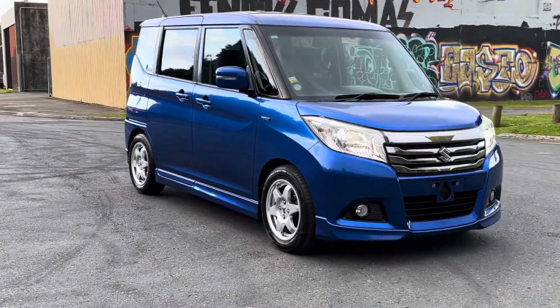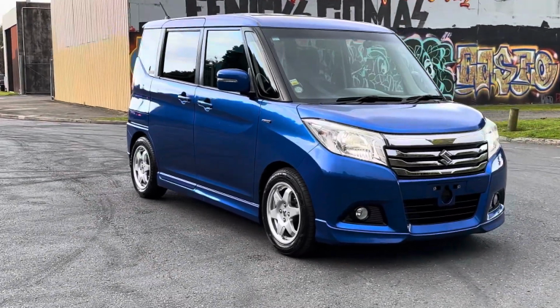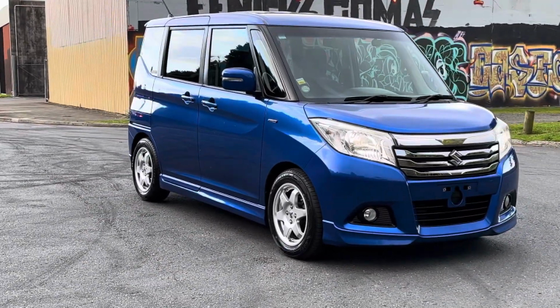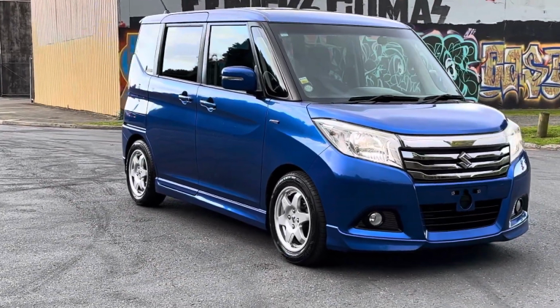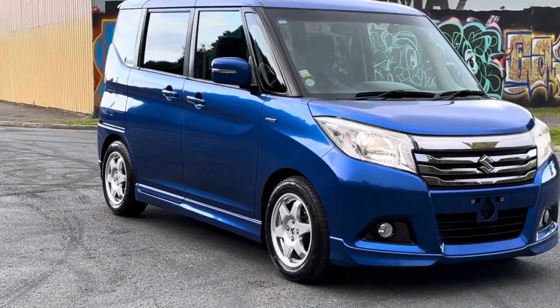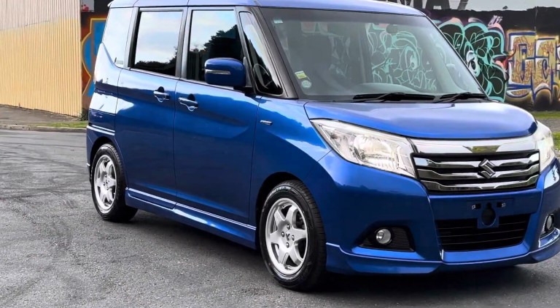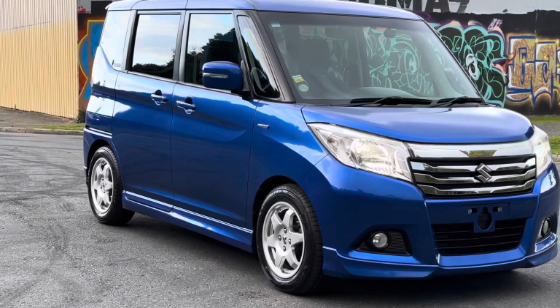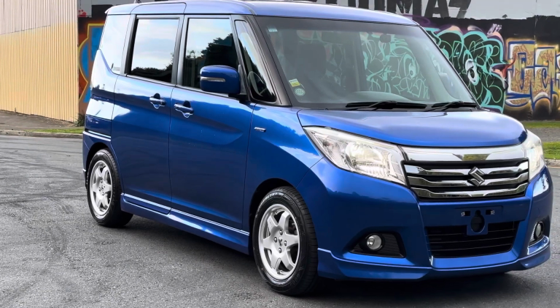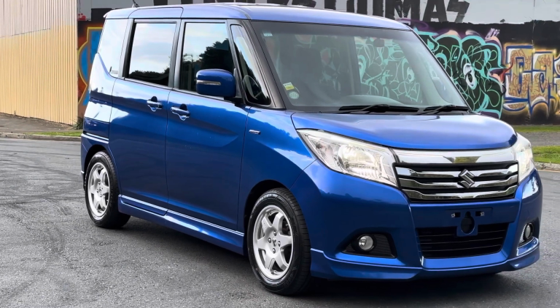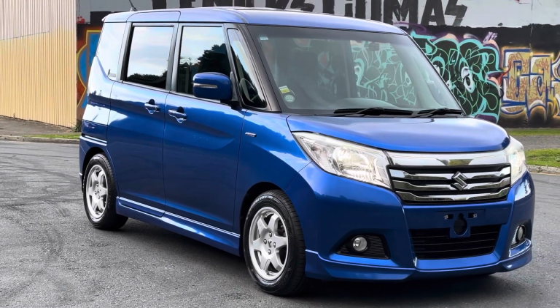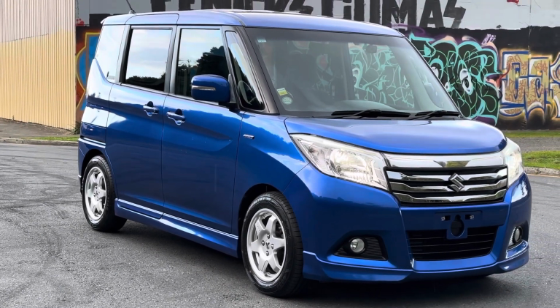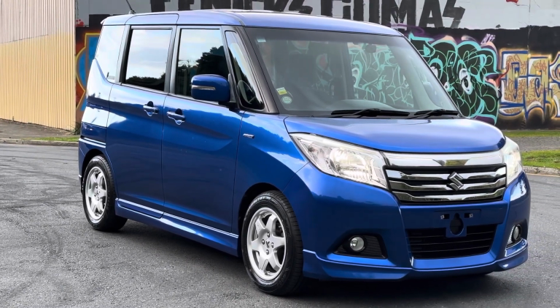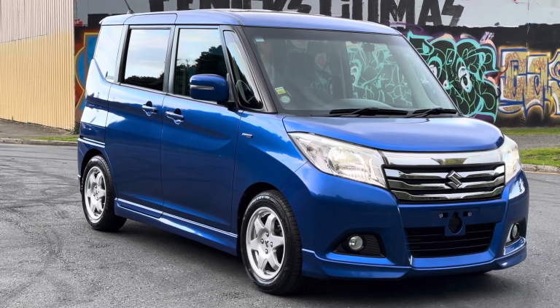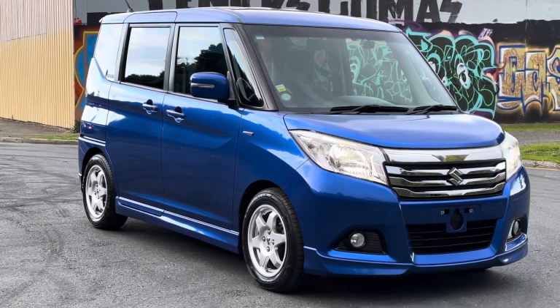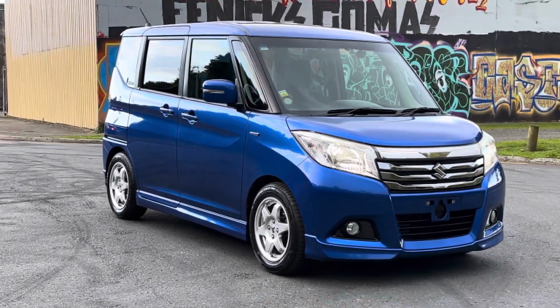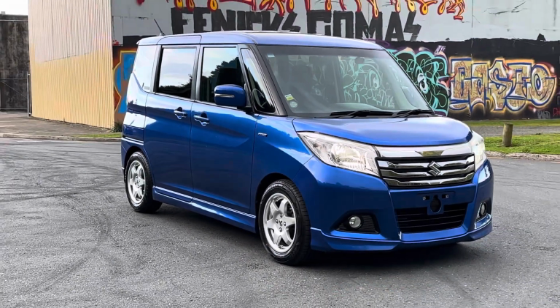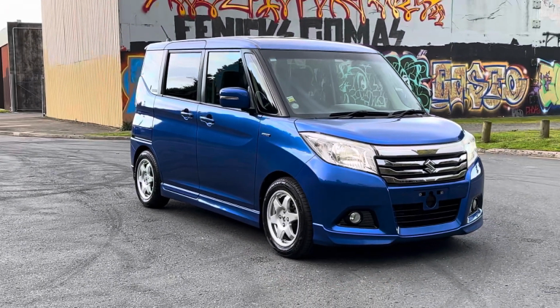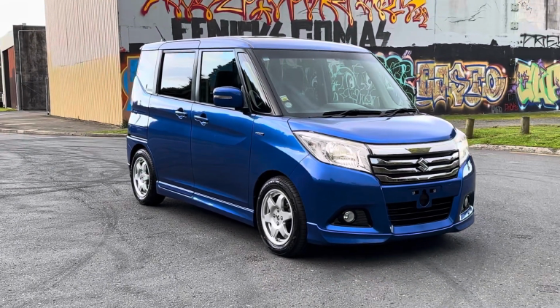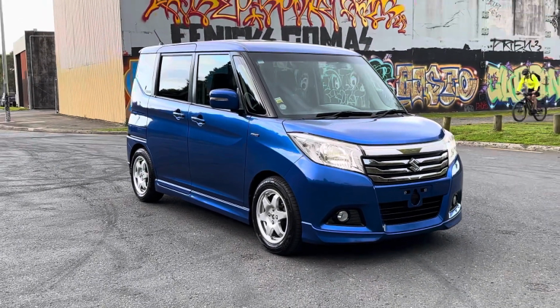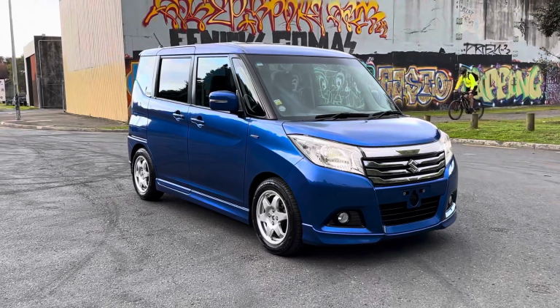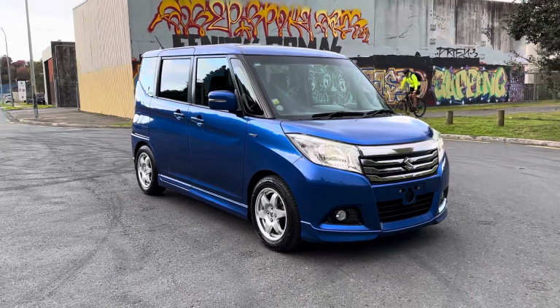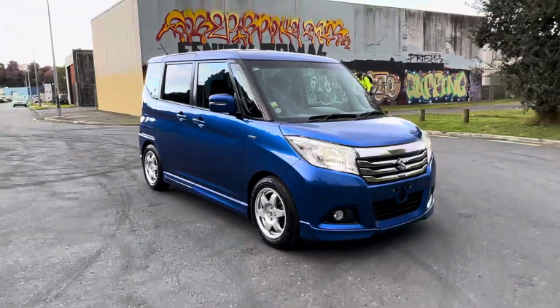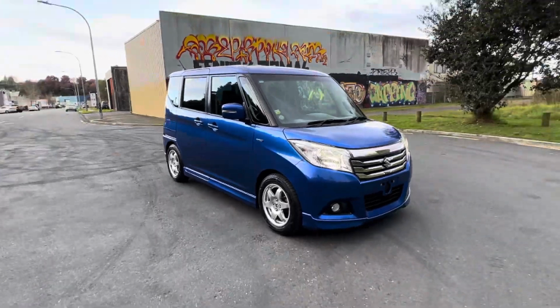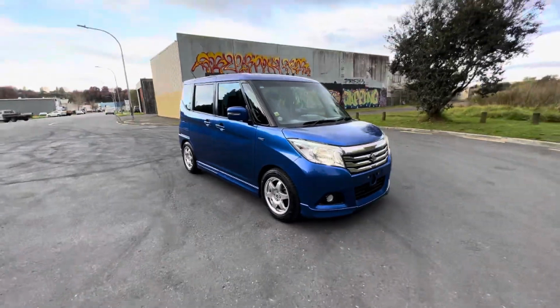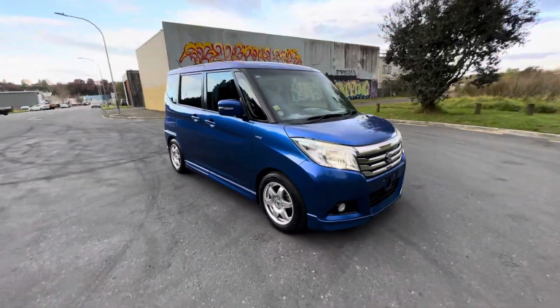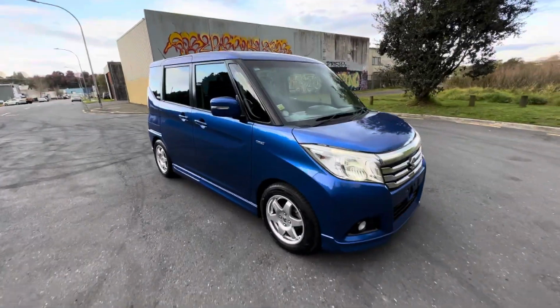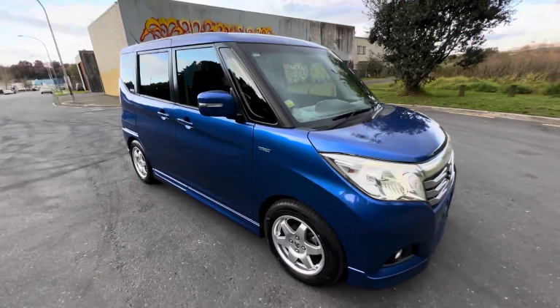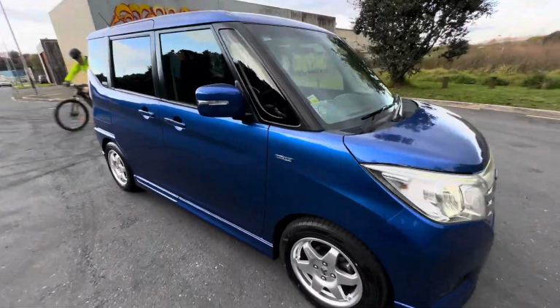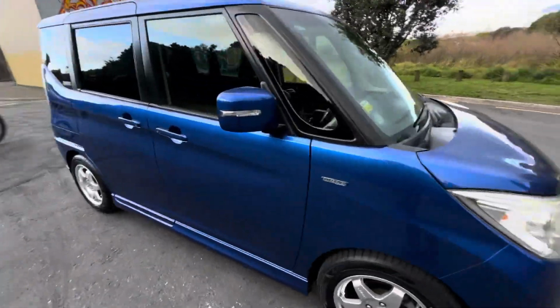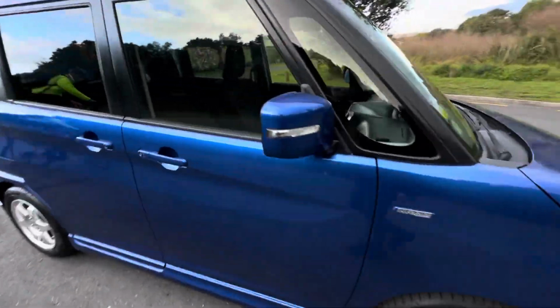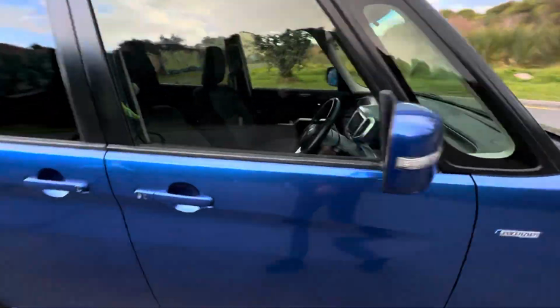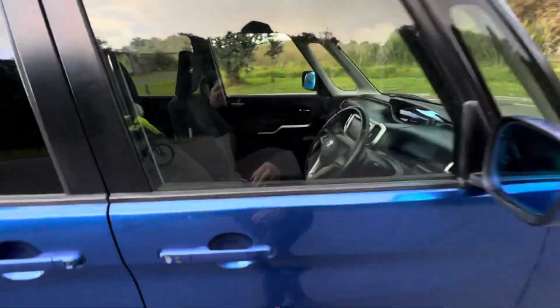Definitely one of the vehicles that you can drive around in. Pretty cheap to run and live with every day. So pop on down to our yard on Barbary Street, Judea. Check this one out. Good little cars.